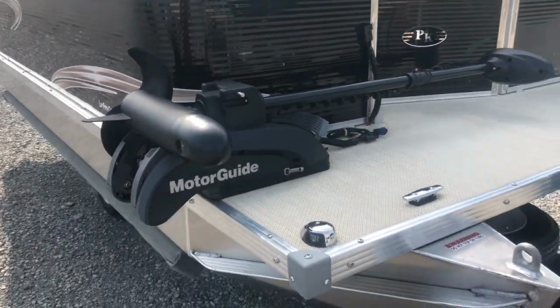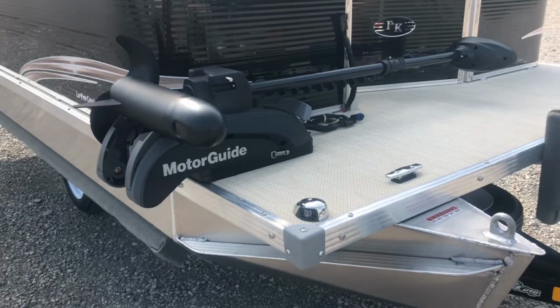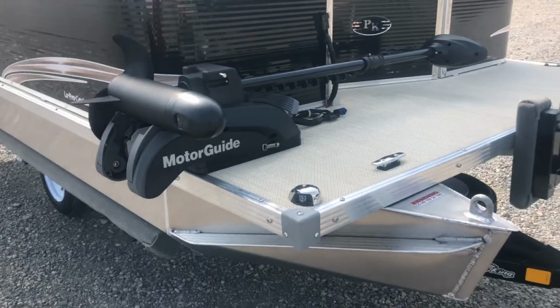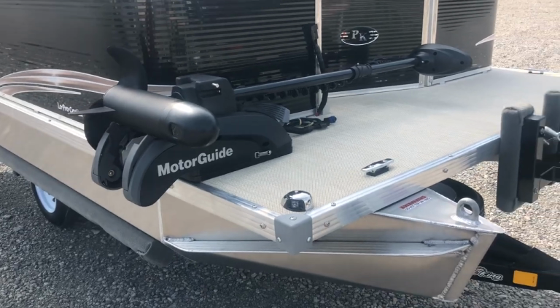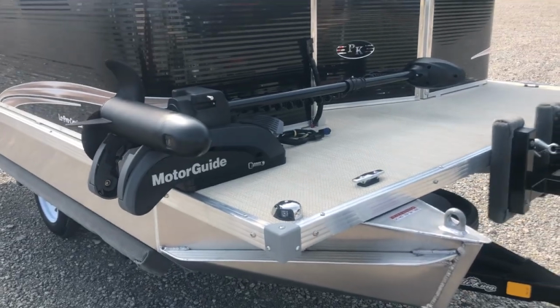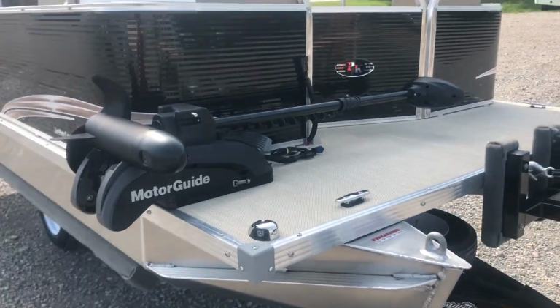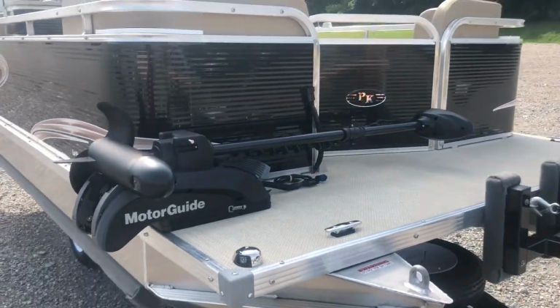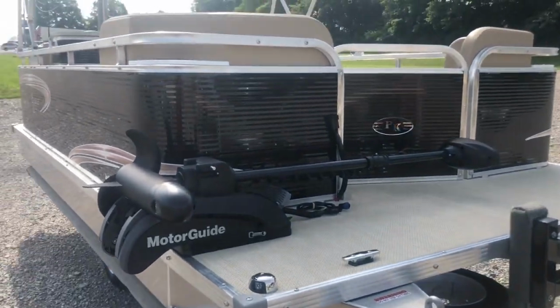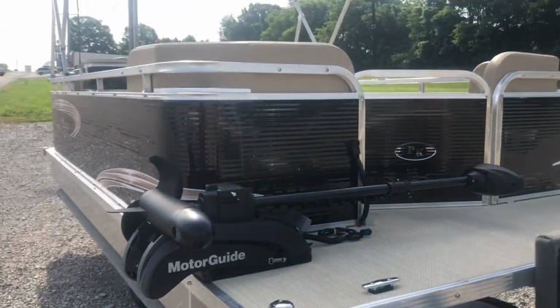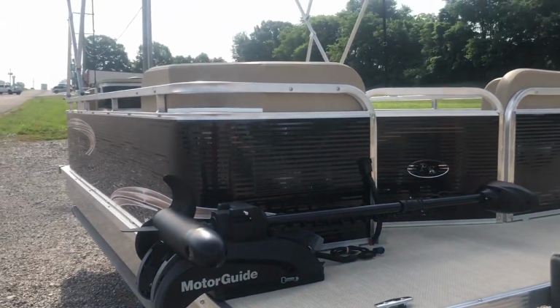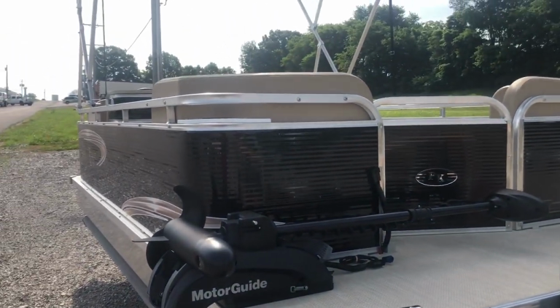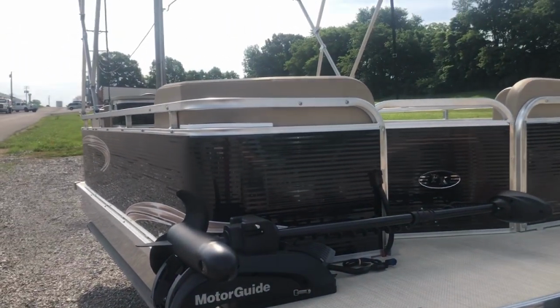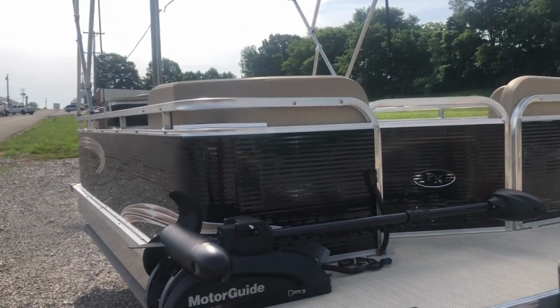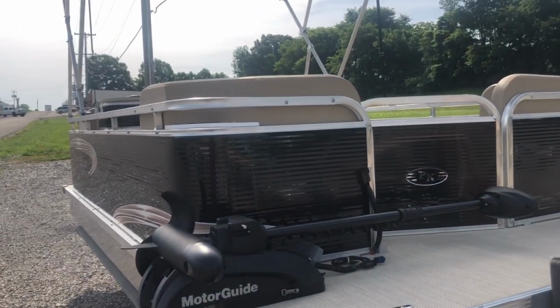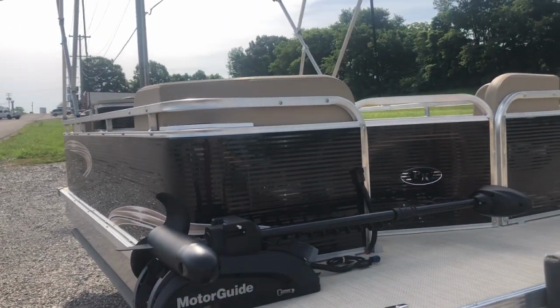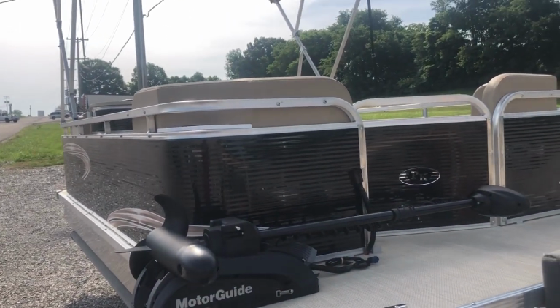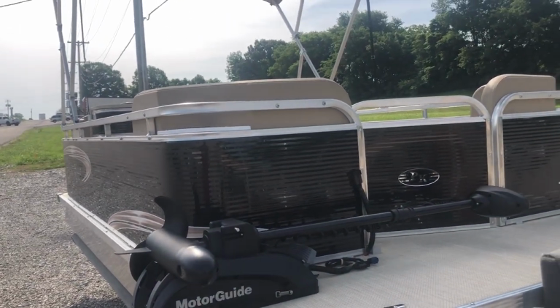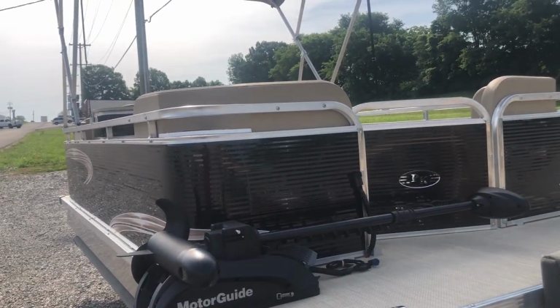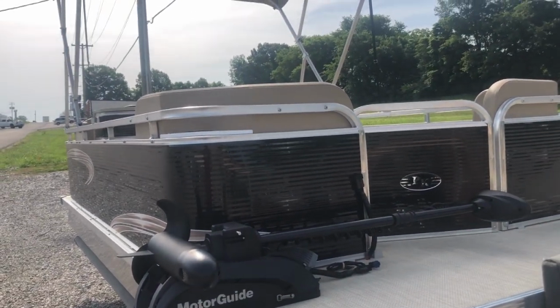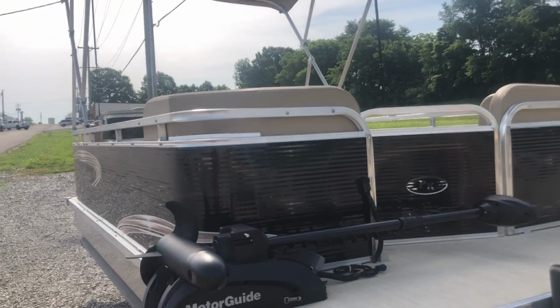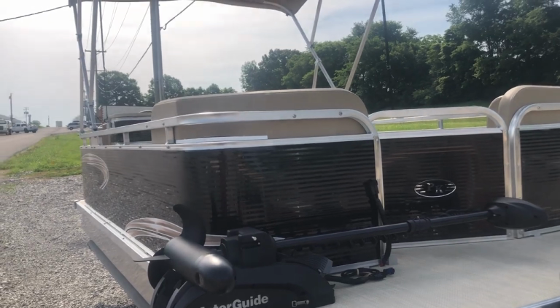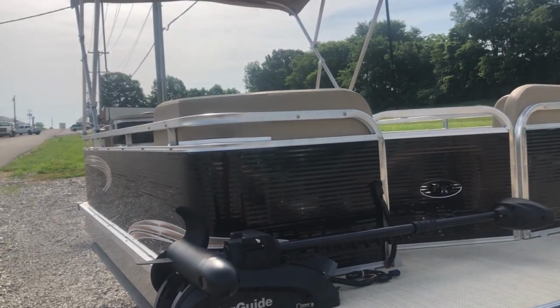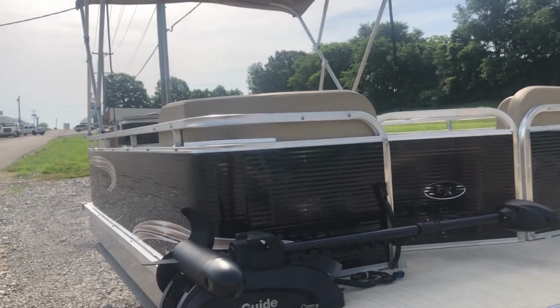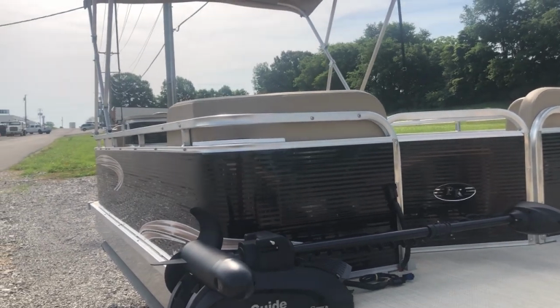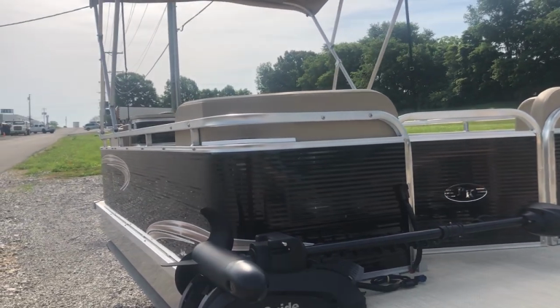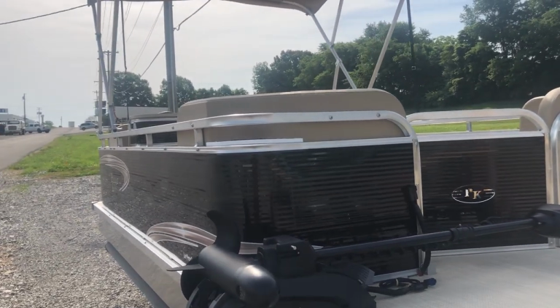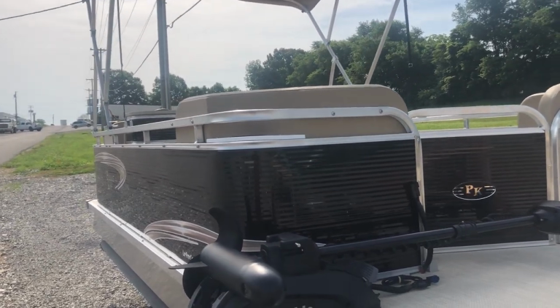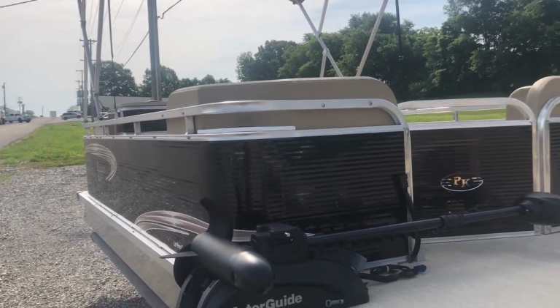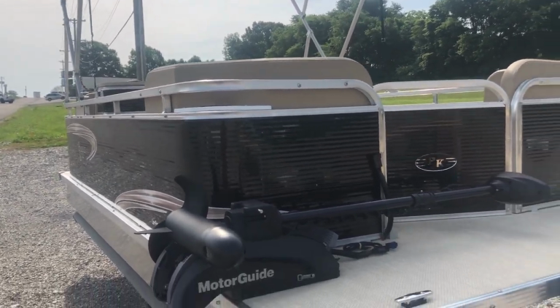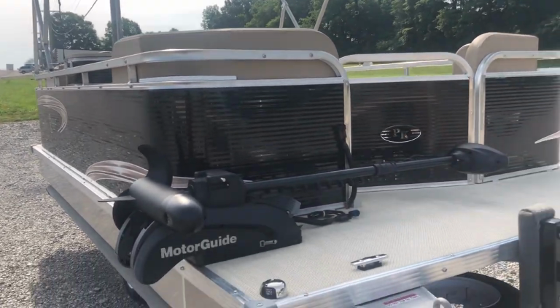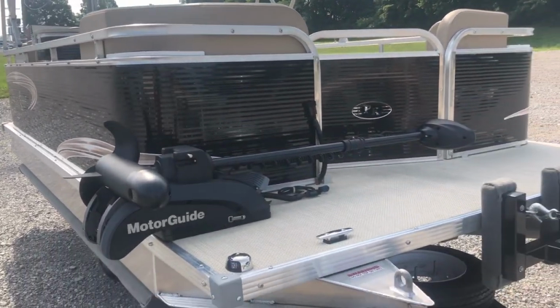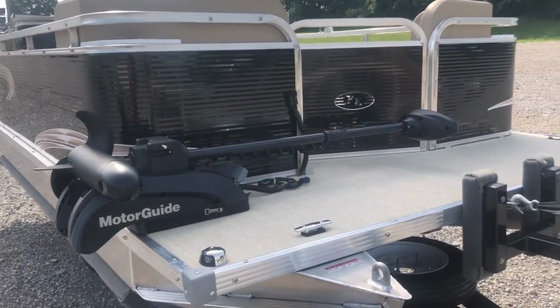The navigation lights, the mooring cover, bimini top, bimini top cover, and live well were all standard on this boat.